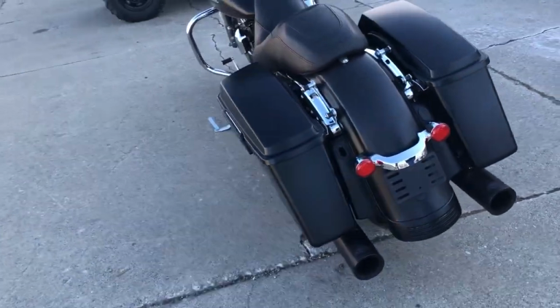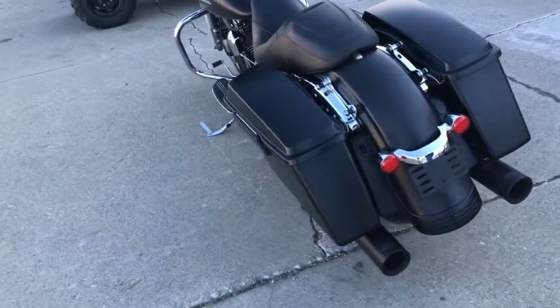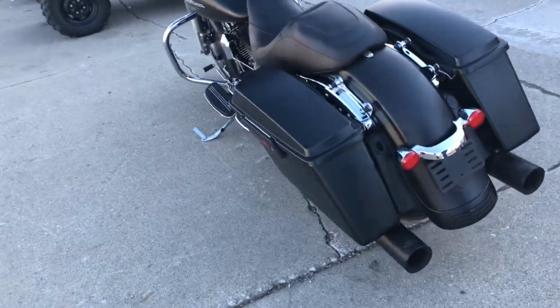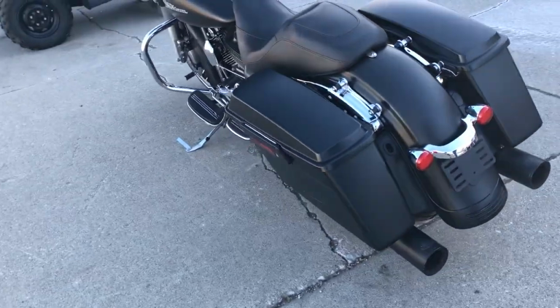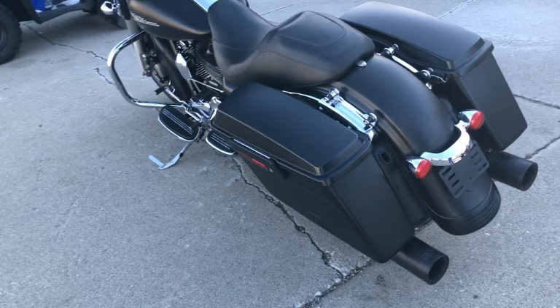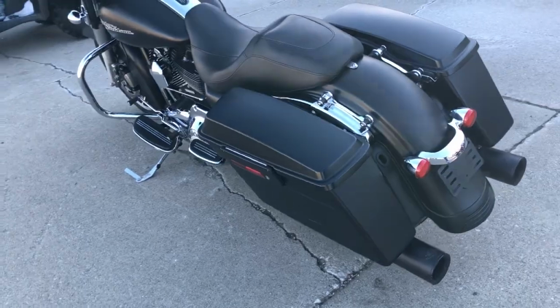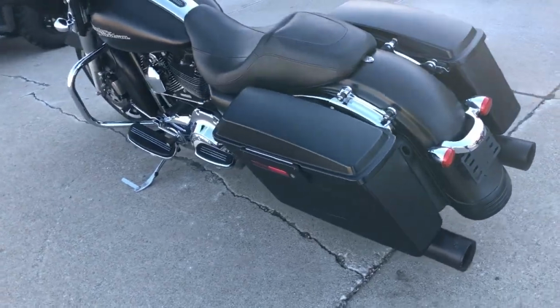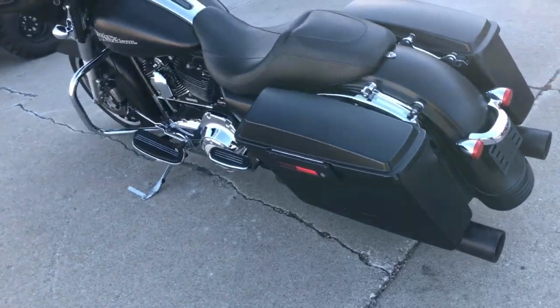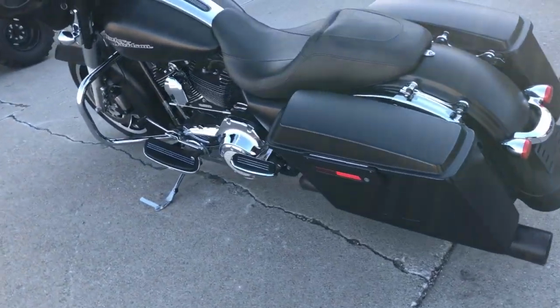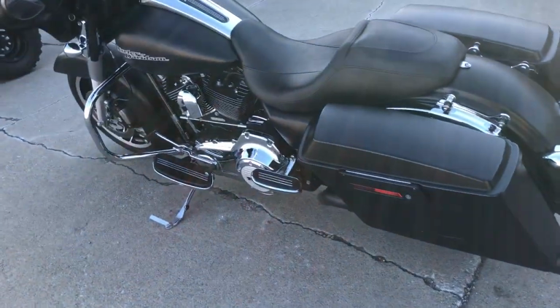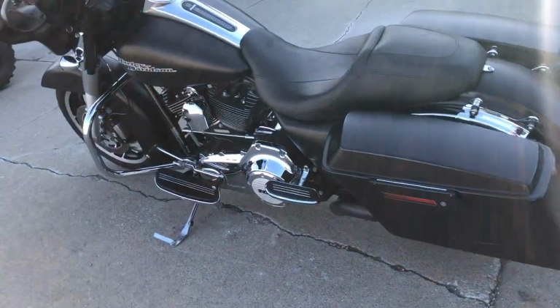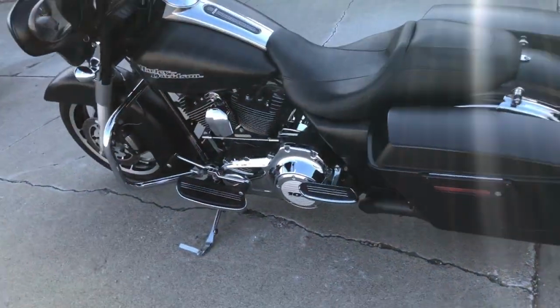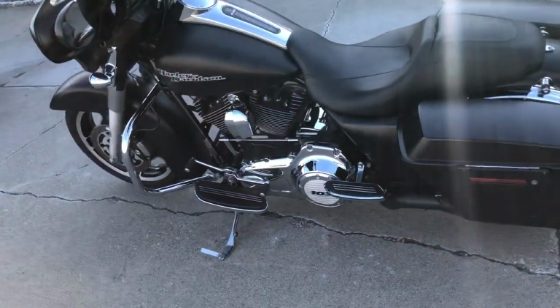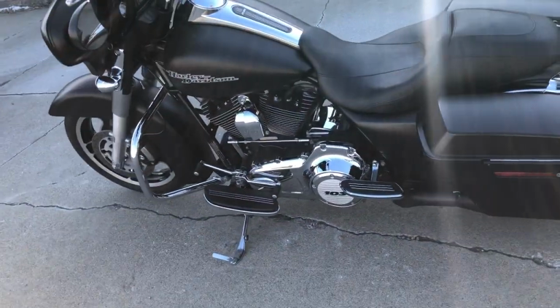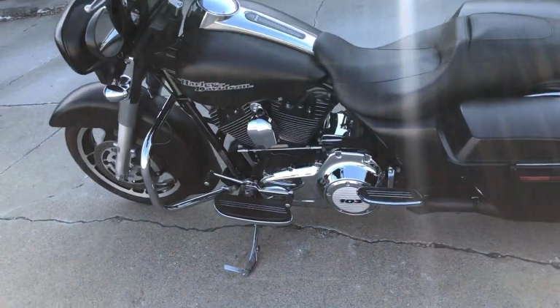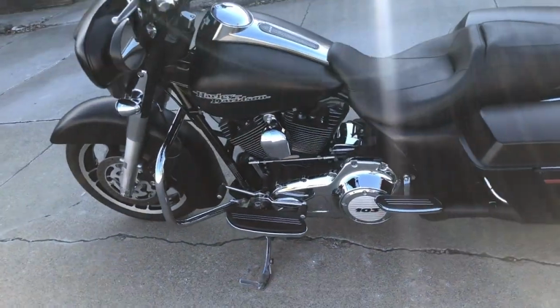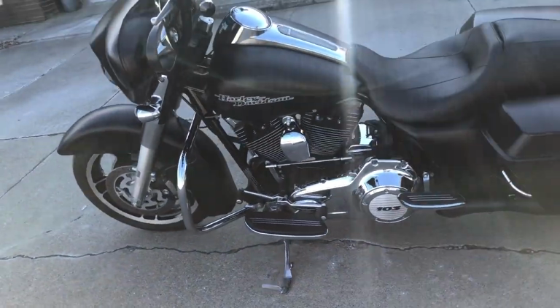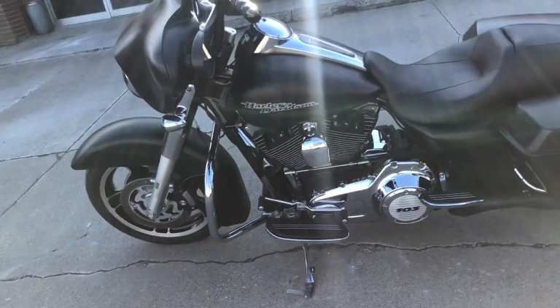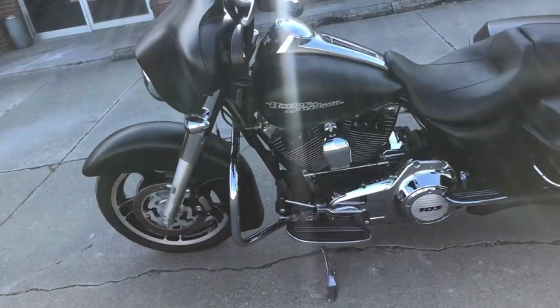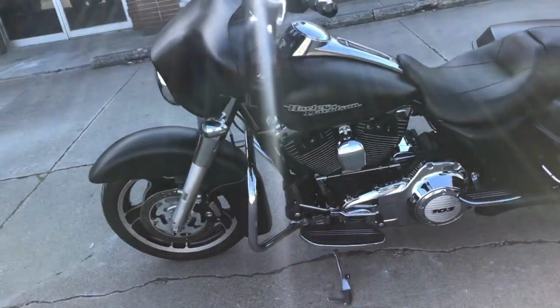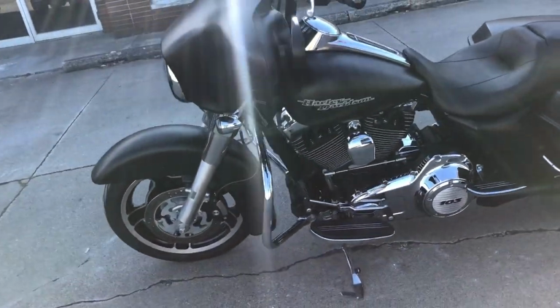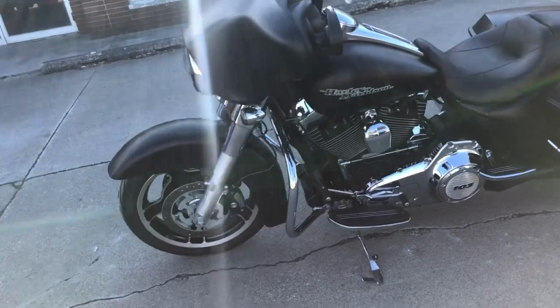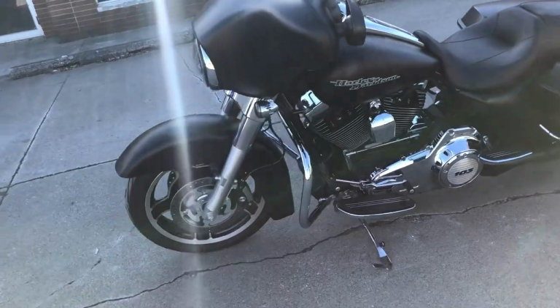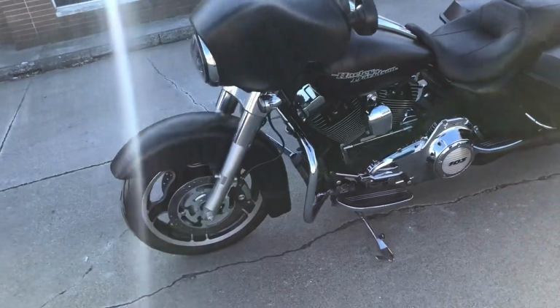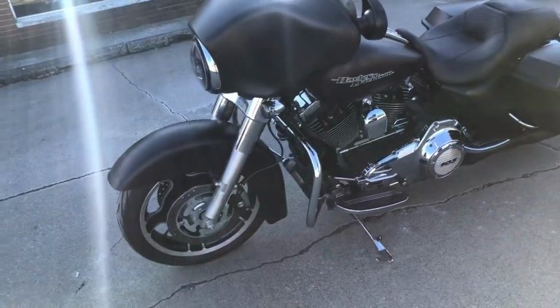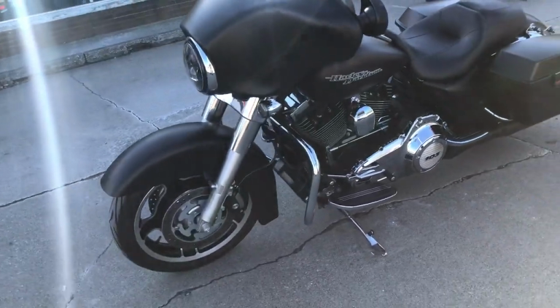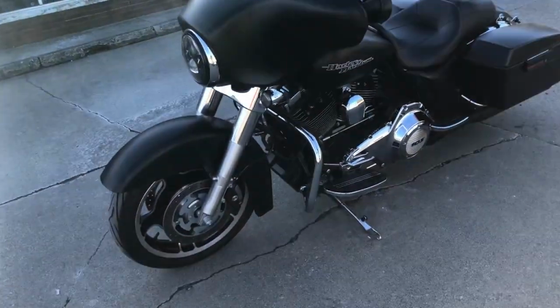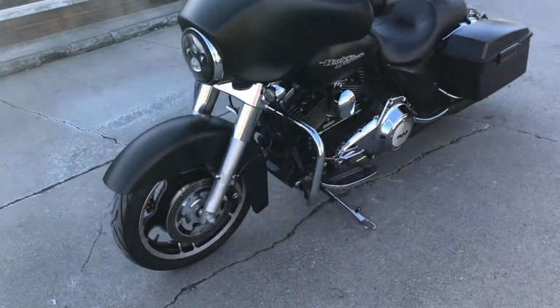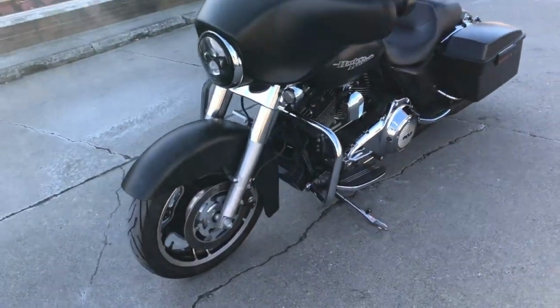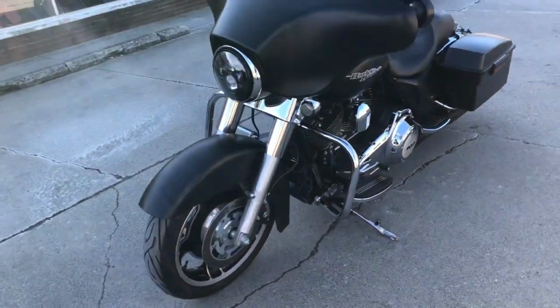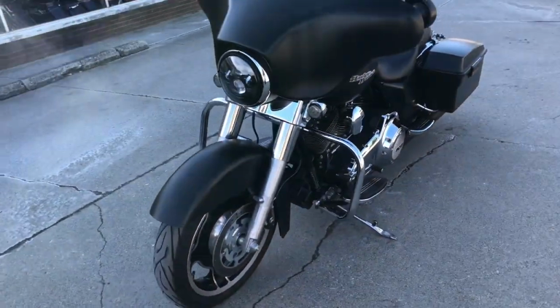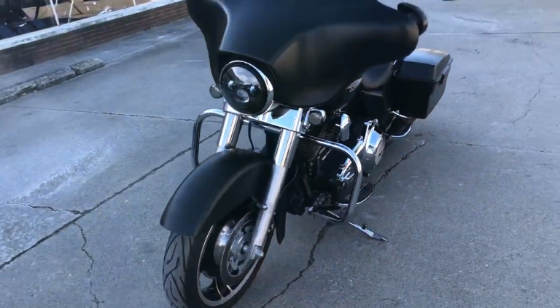It's got a Vance and Hines exhaust. It sounds really good — just serviced here at the dealership. We're ready to hit the road, guys. Don't miss this one. That's a 2013 Streetglide, only $15,499.